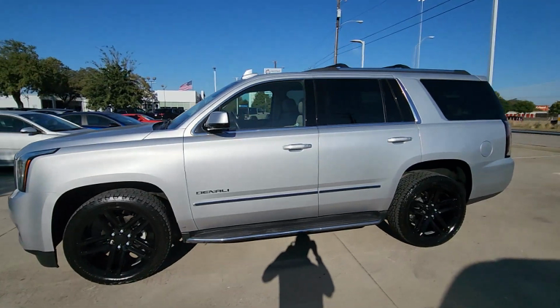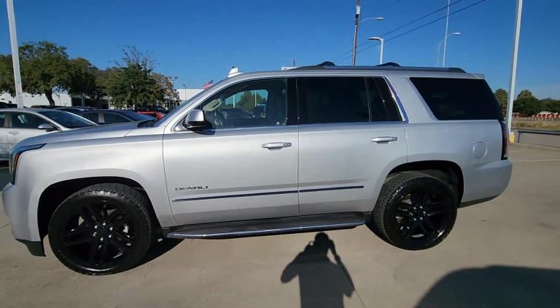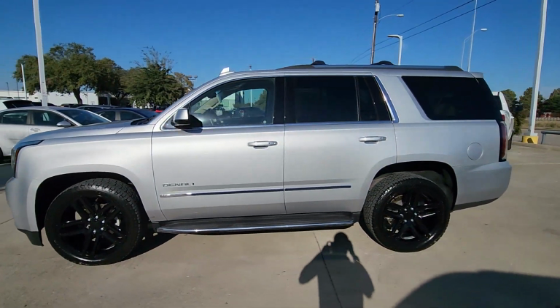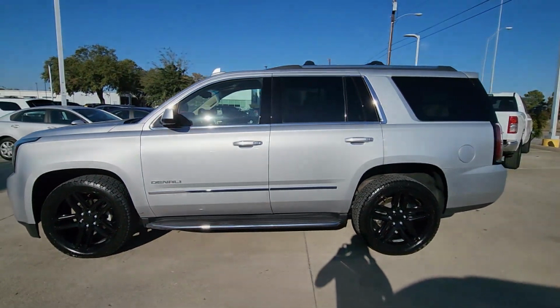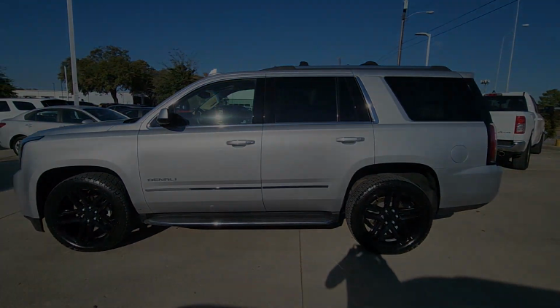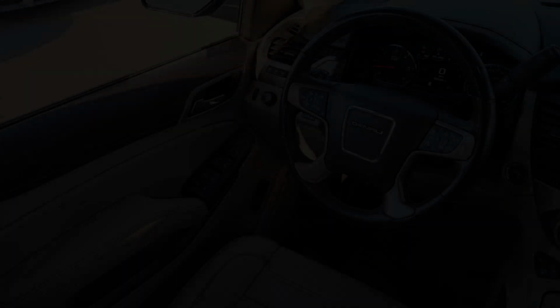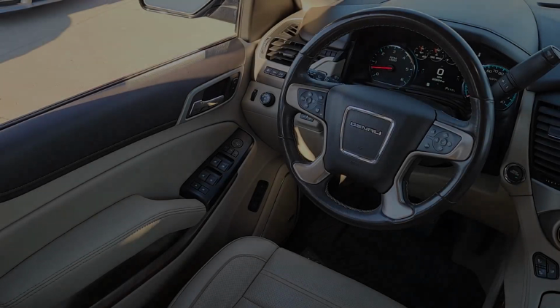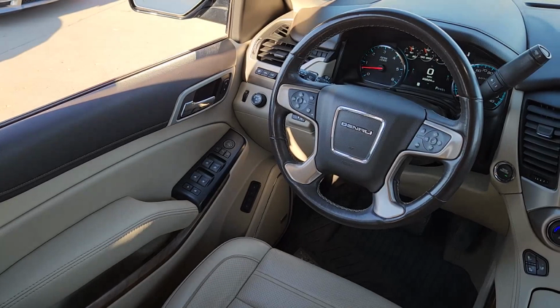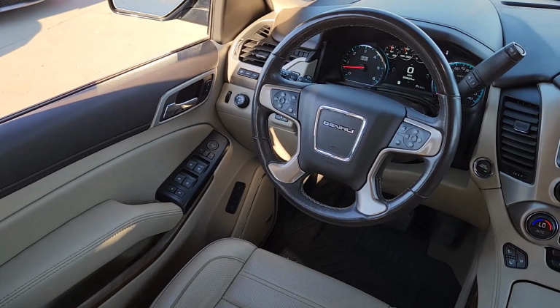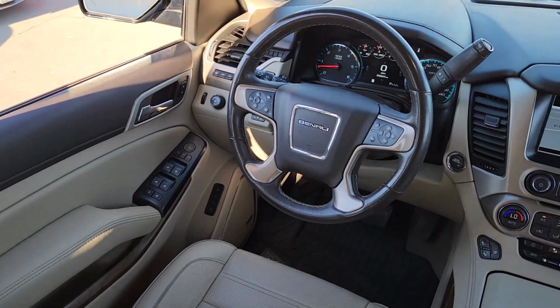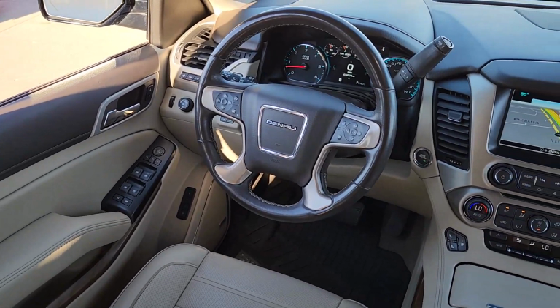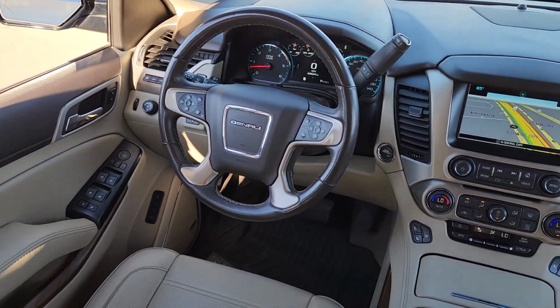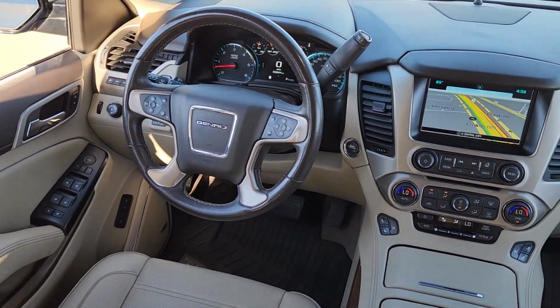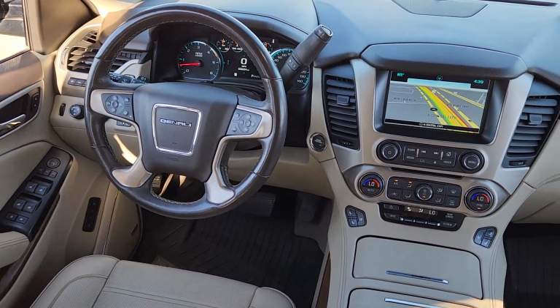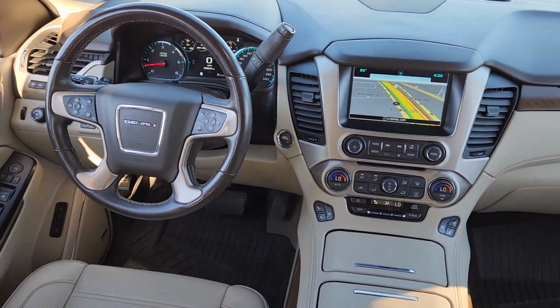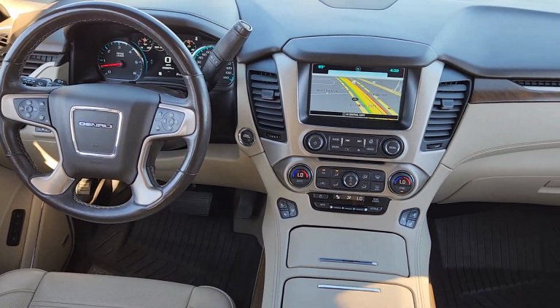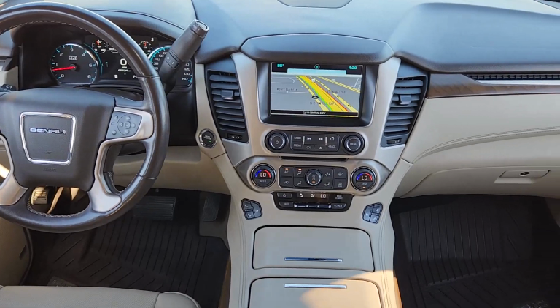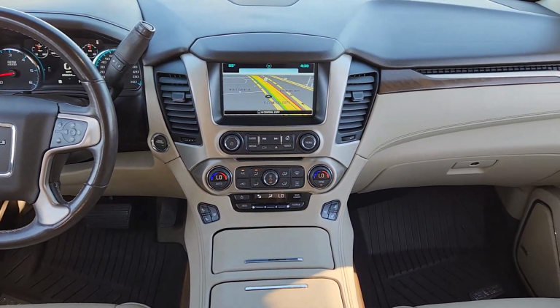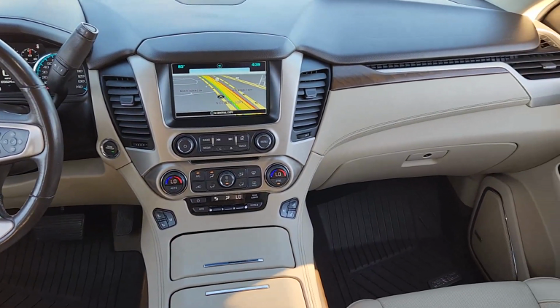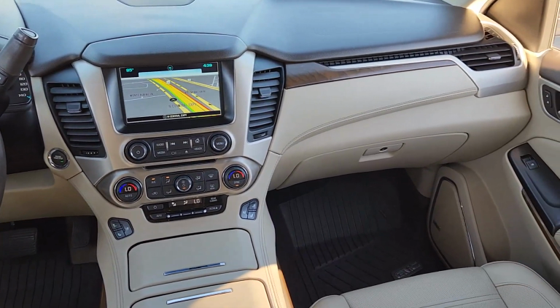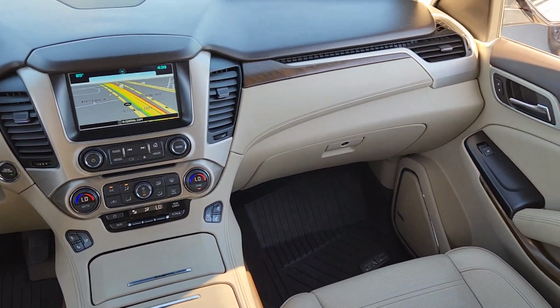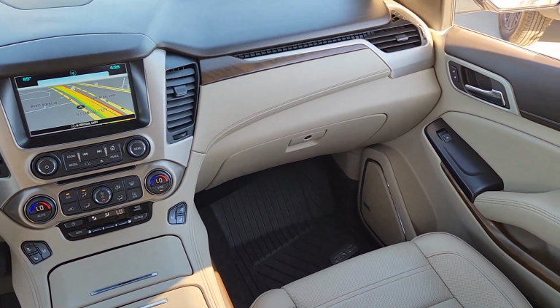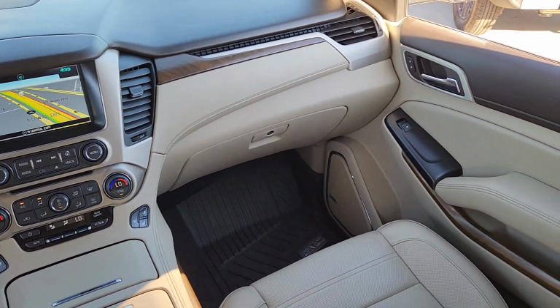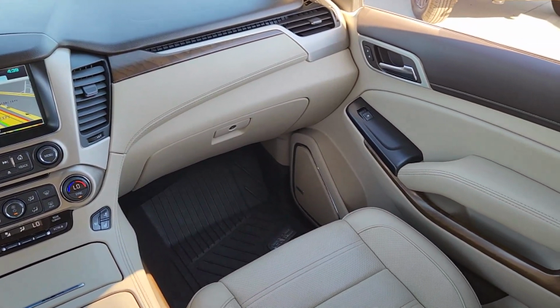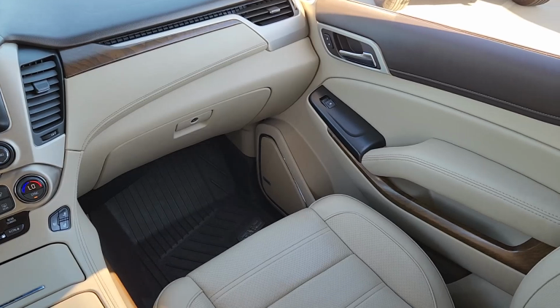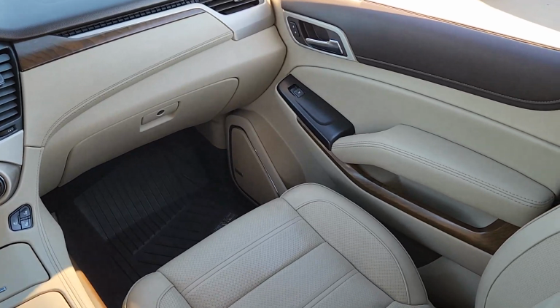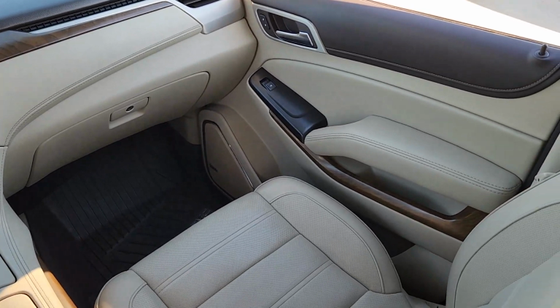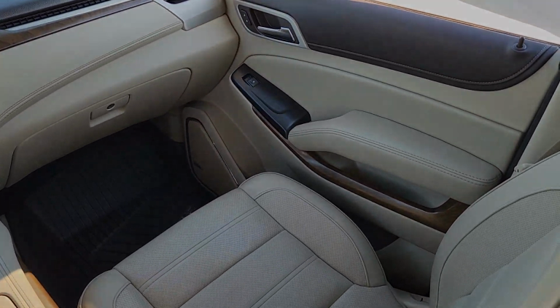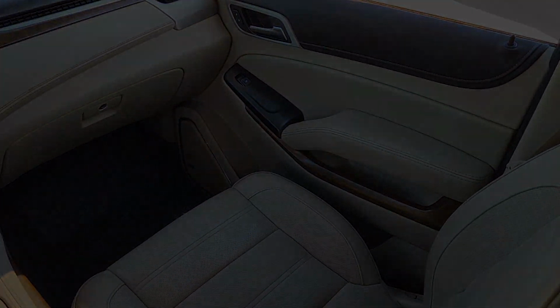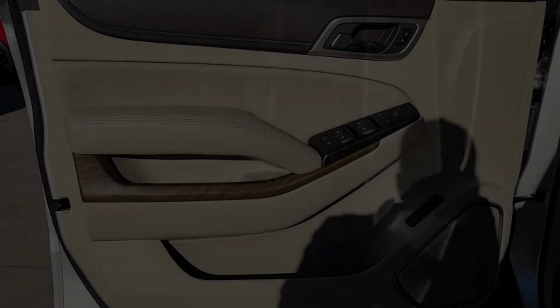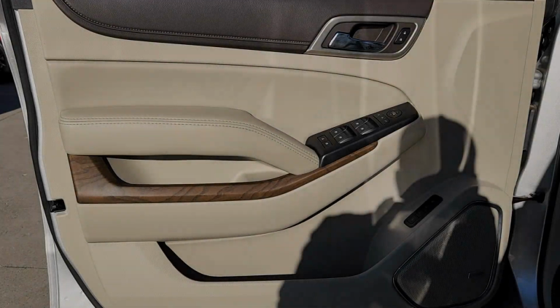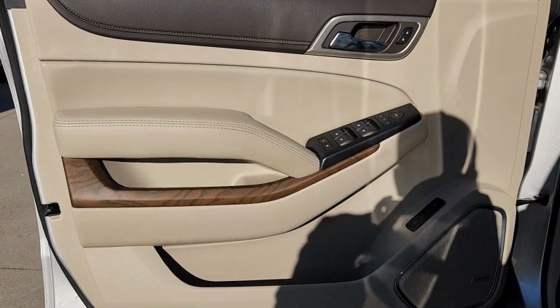Heated steering wheel, head-up display, Apple CarPlay and/or Android Auto, wireless charging station, pre-collision system, intelligent auto on/off high beams, lane departure warning, navigation system, keyless entry, sunroof/moonroof.